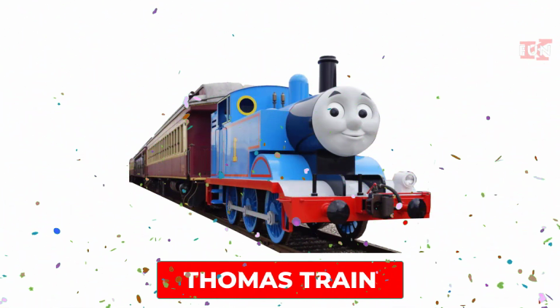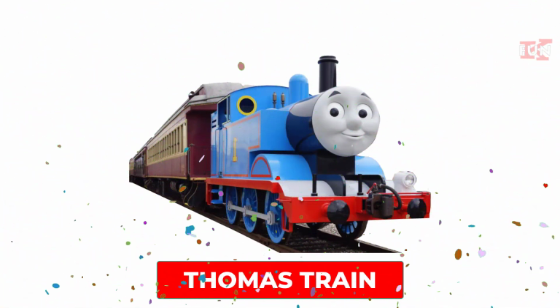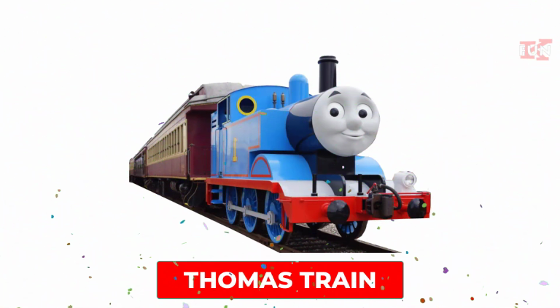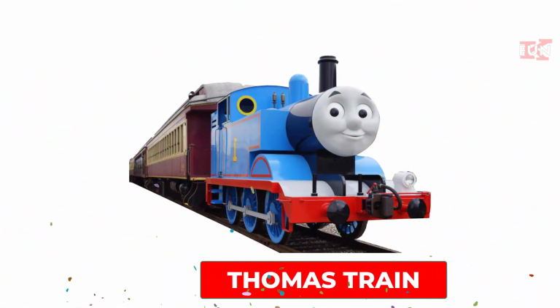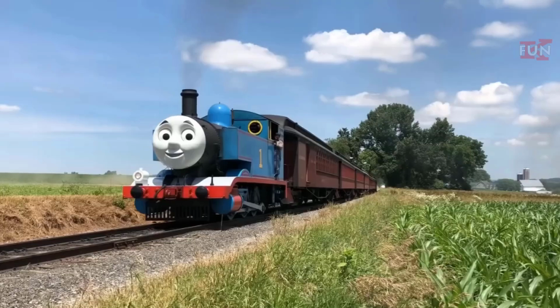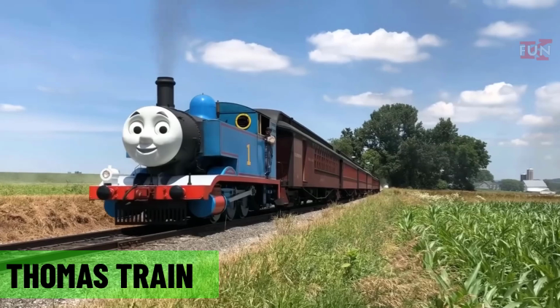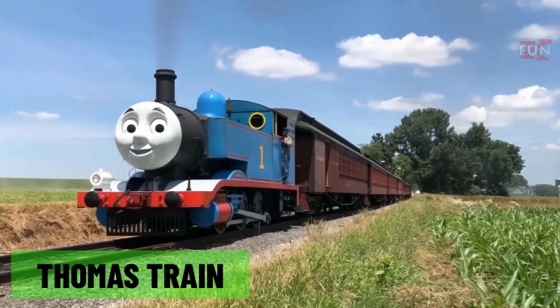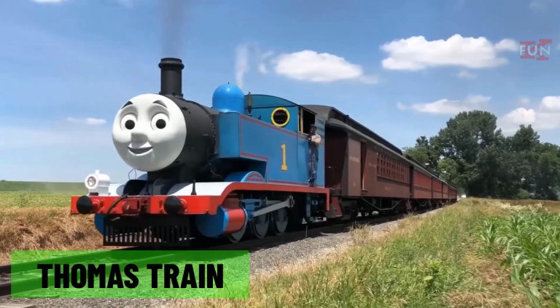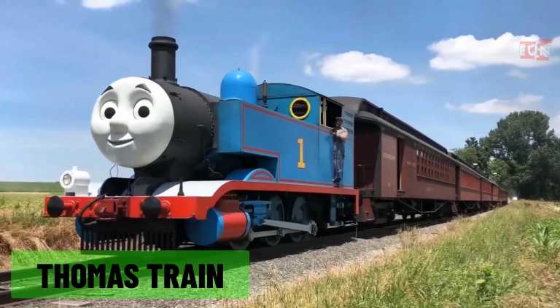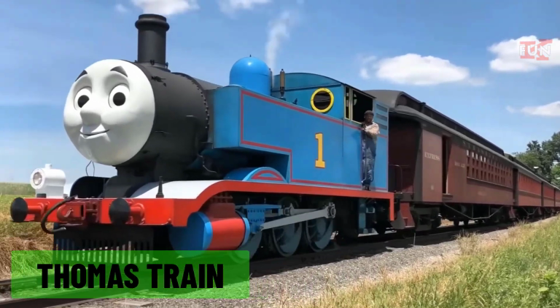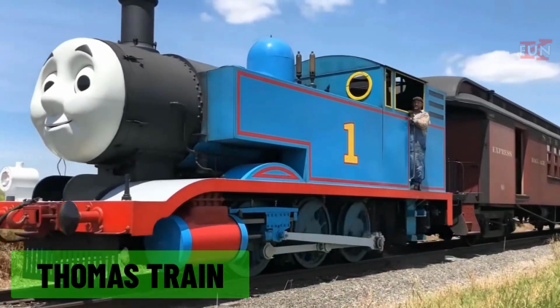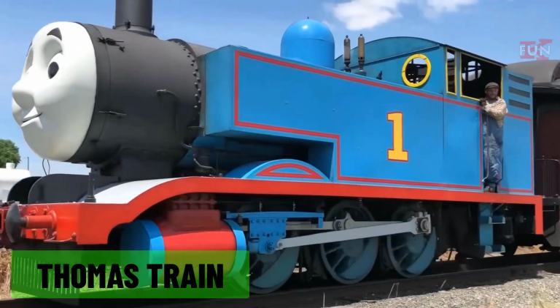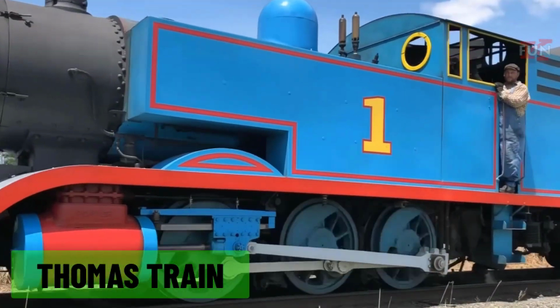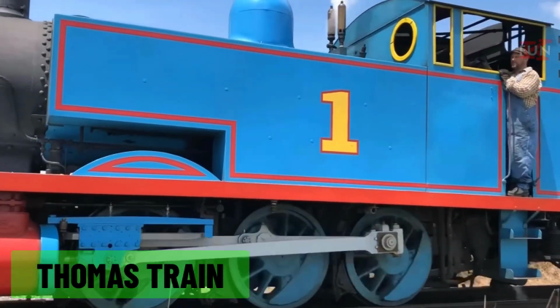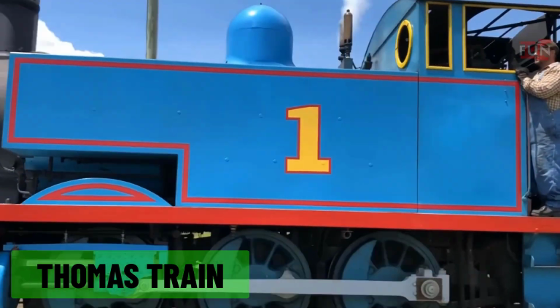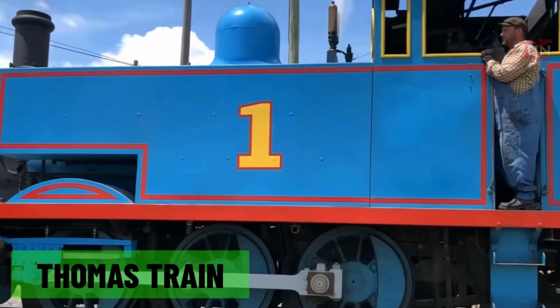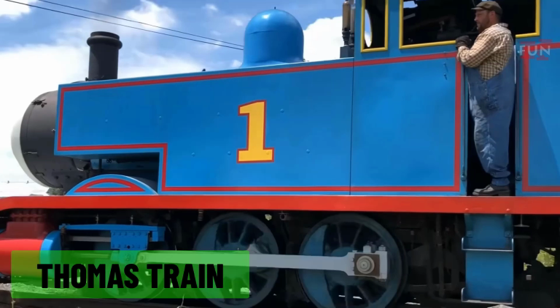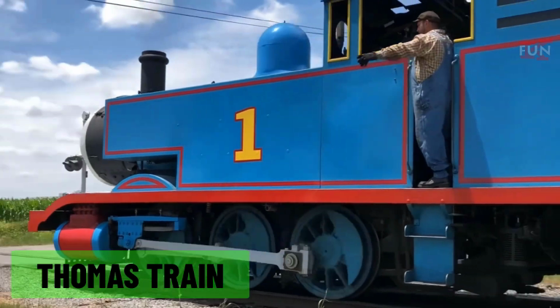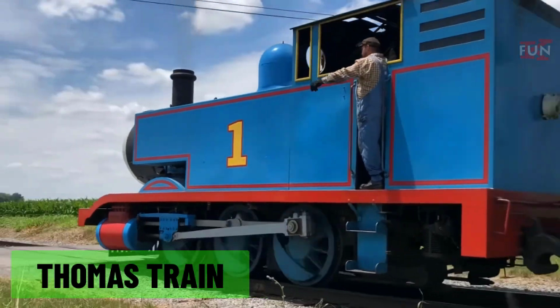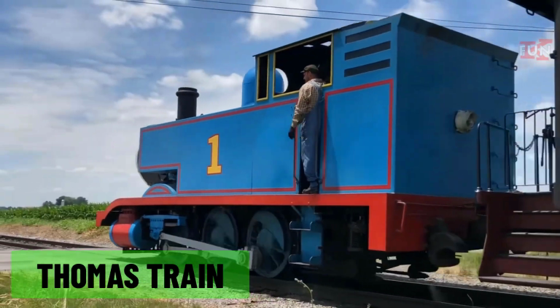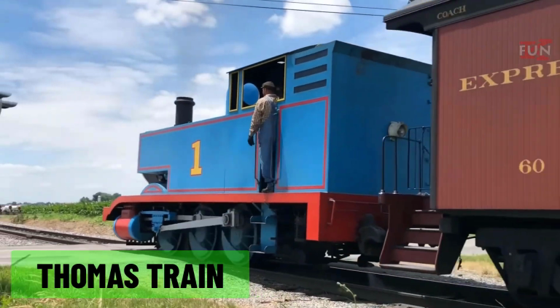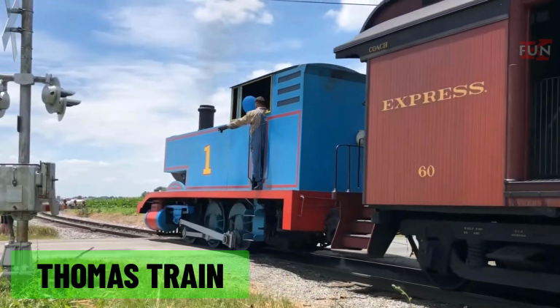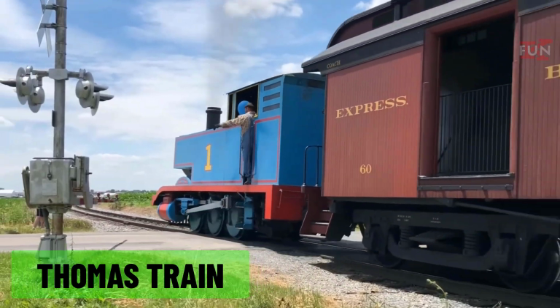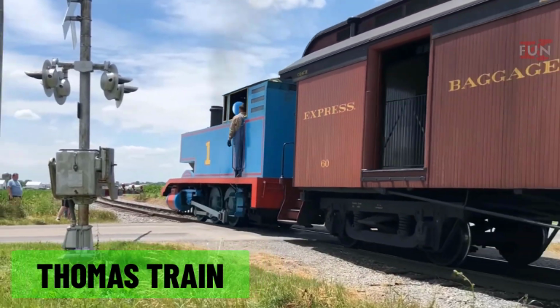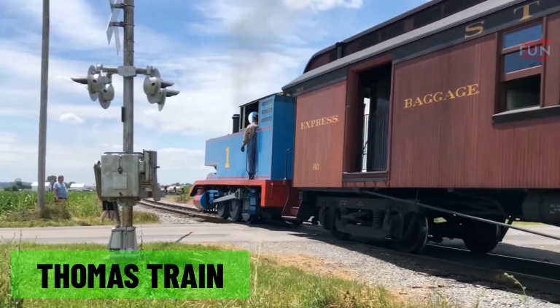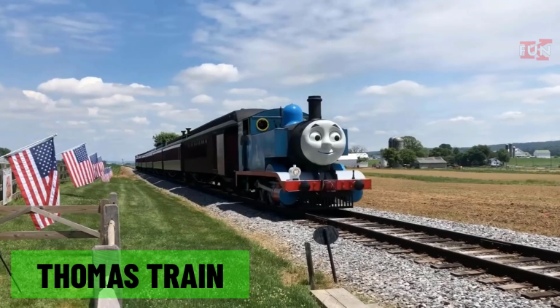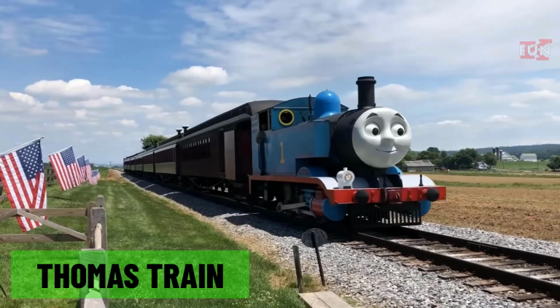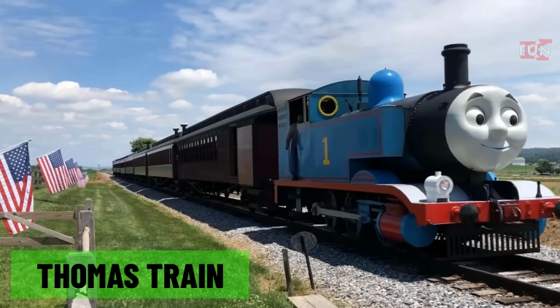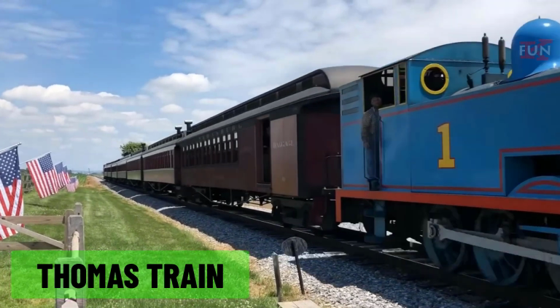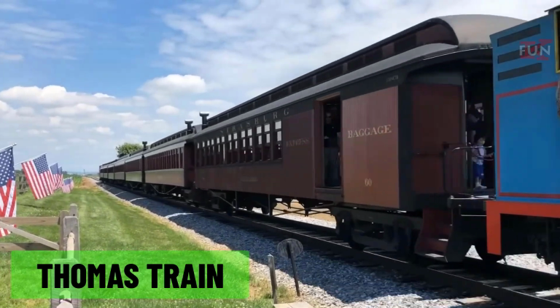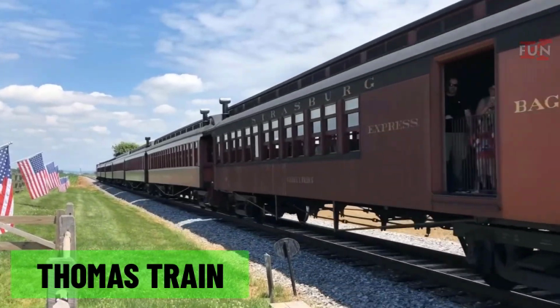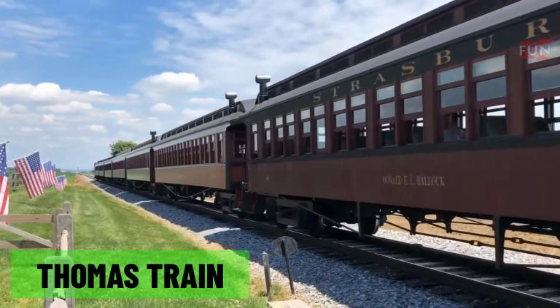Thomas train: a fictional train character from the Thomas and Friends children's series, known for its friendly face and adventures on the Island of Sodor.